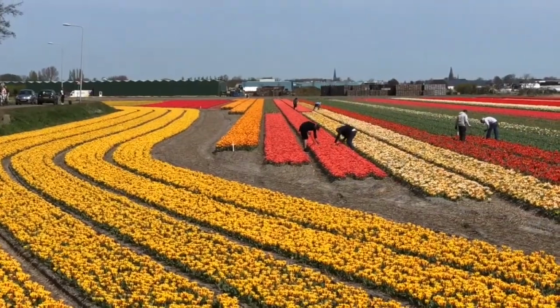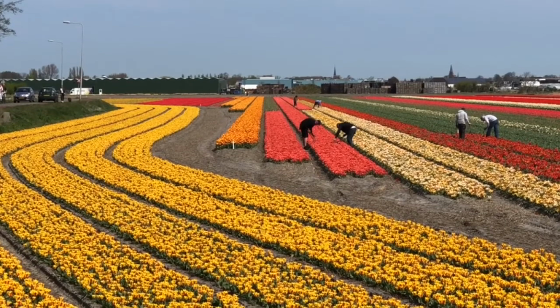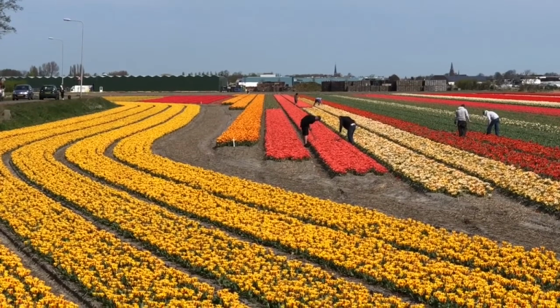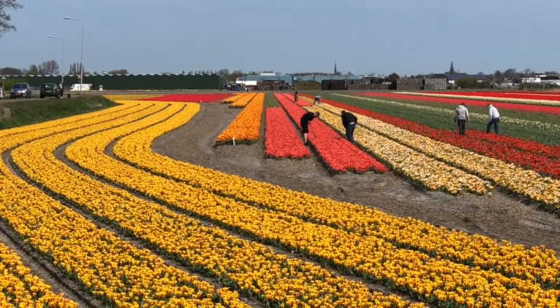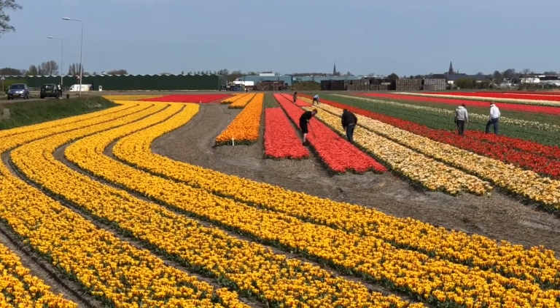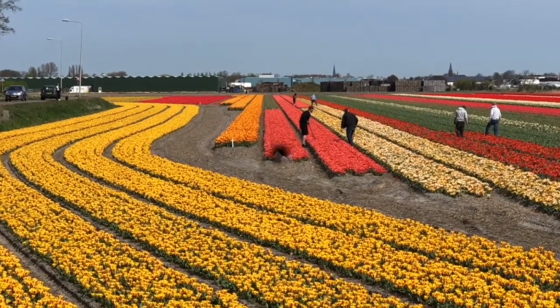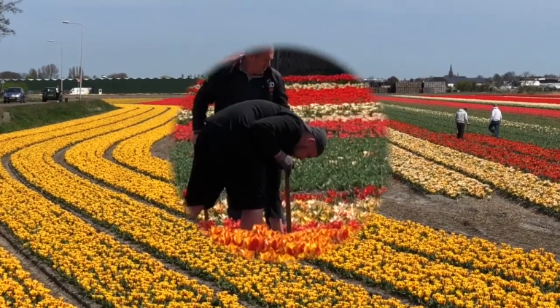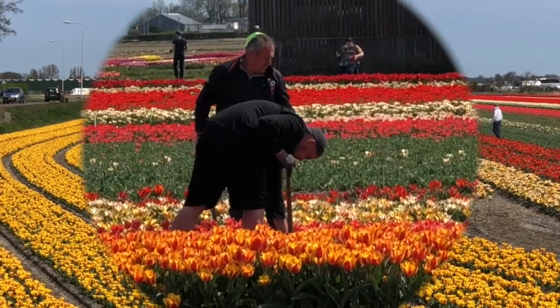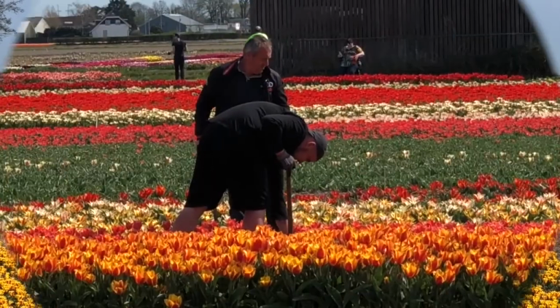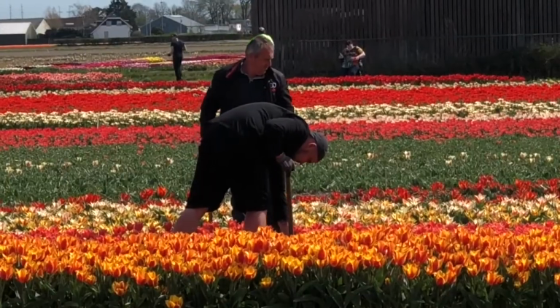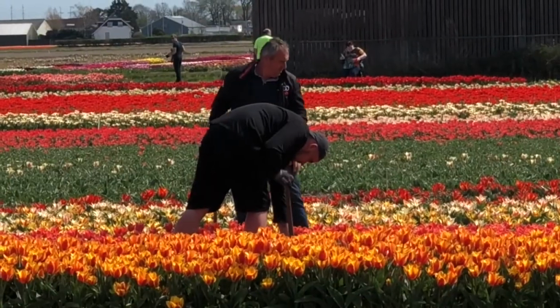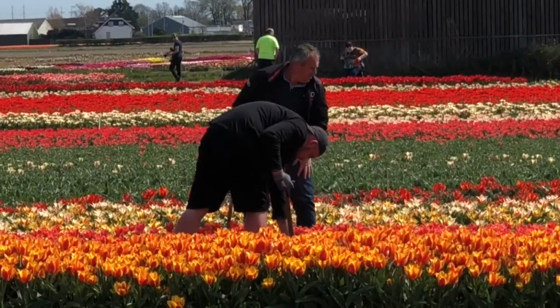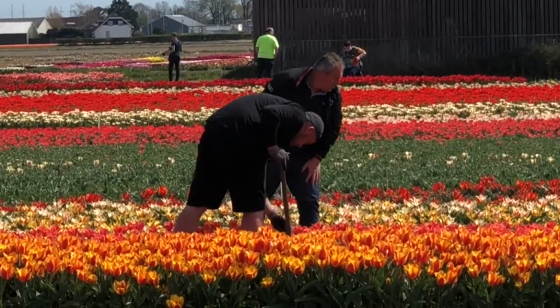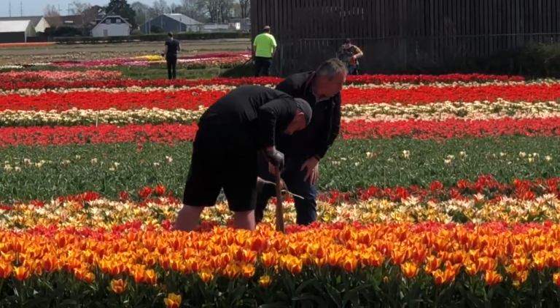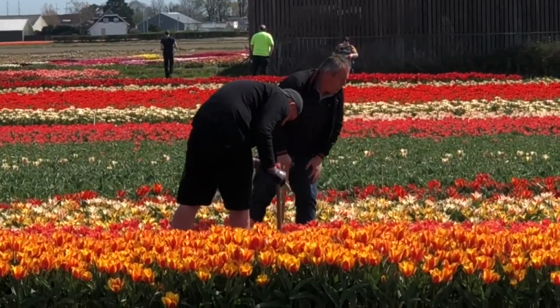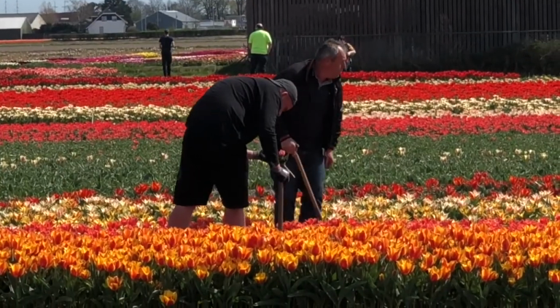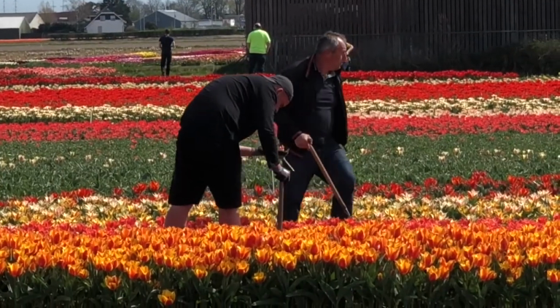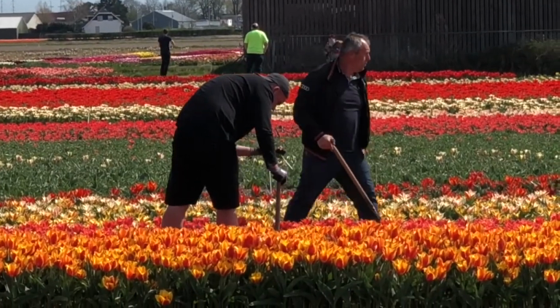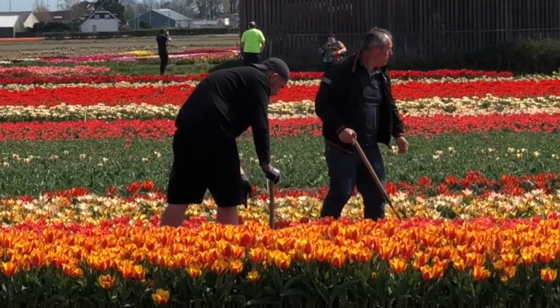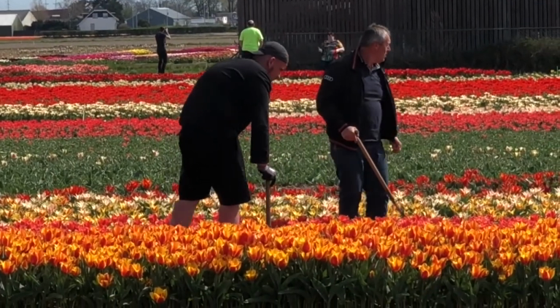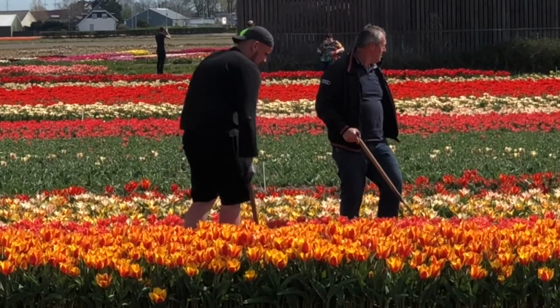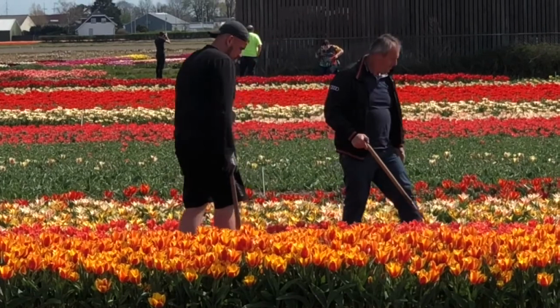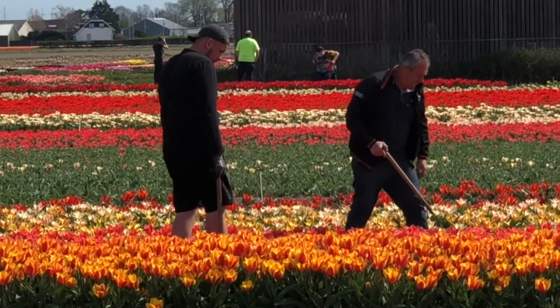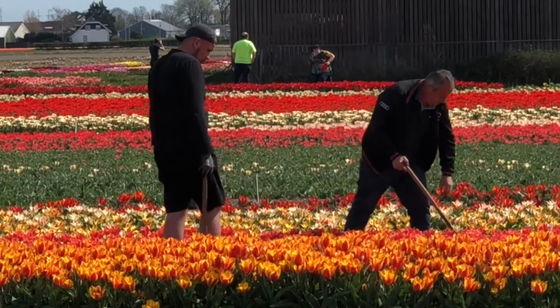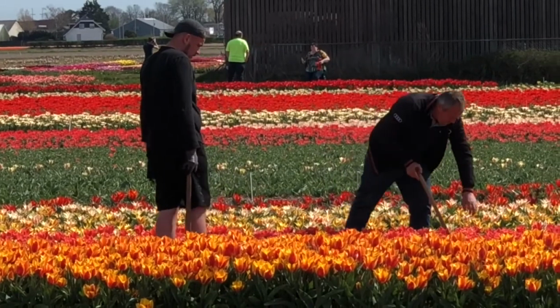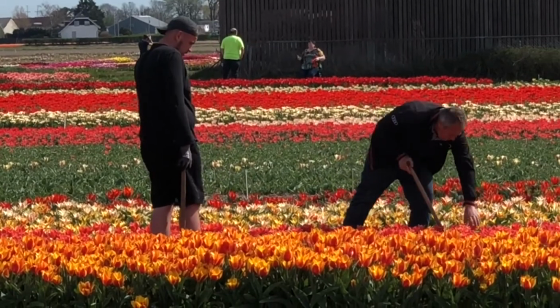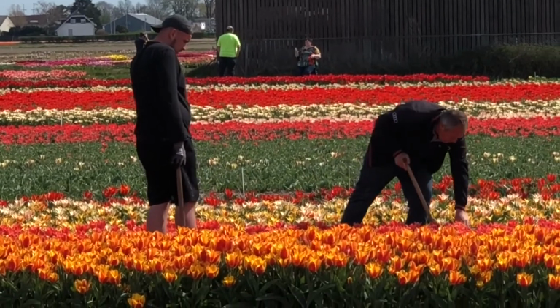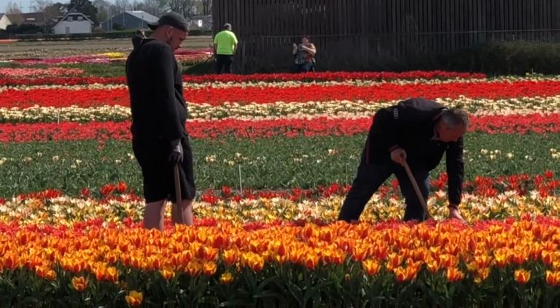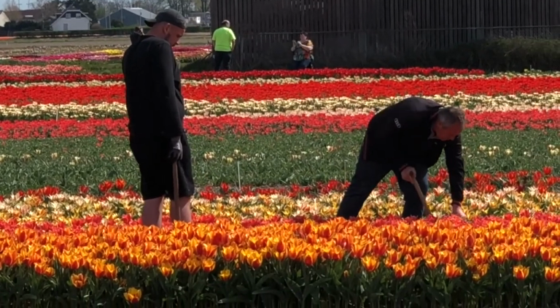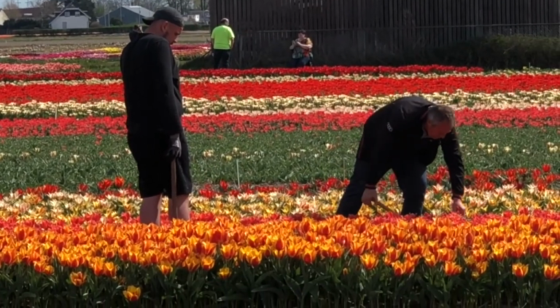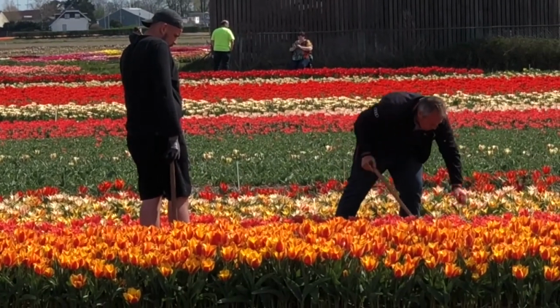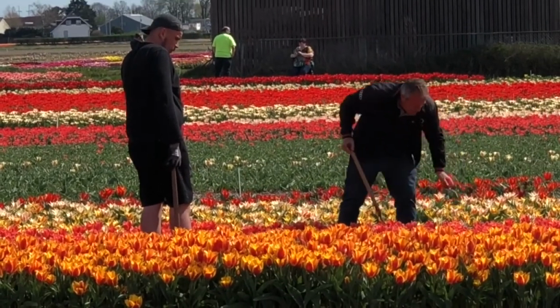Farmers check the tulip fields and take the bad ones out. This way, you as a buyer always get the best quality tulip bulbs.